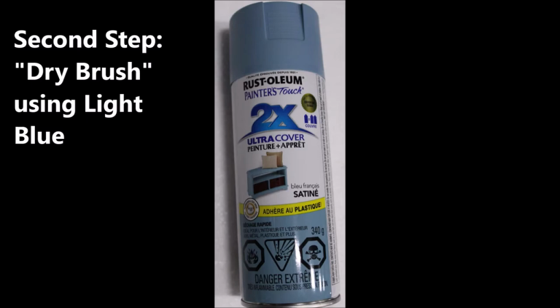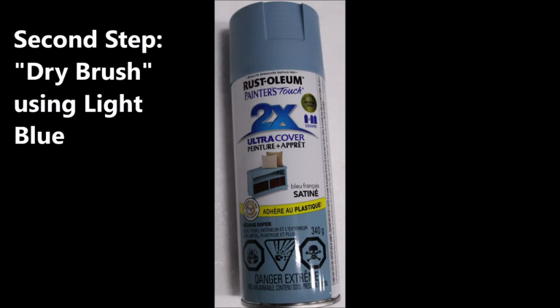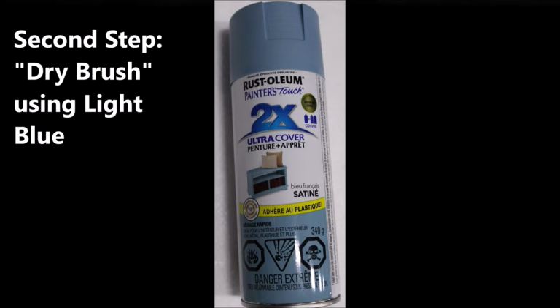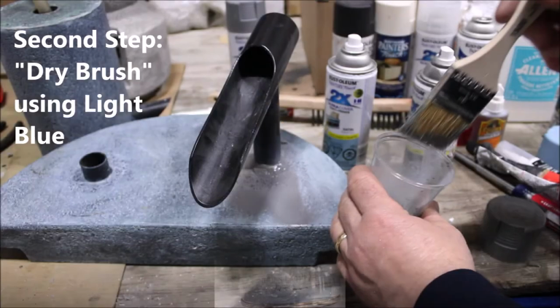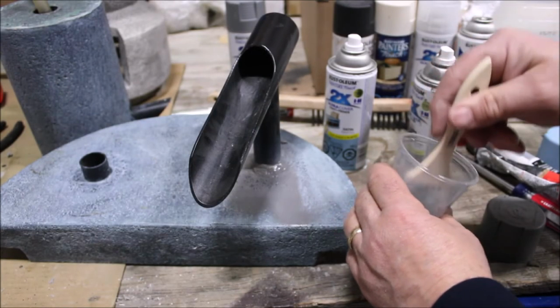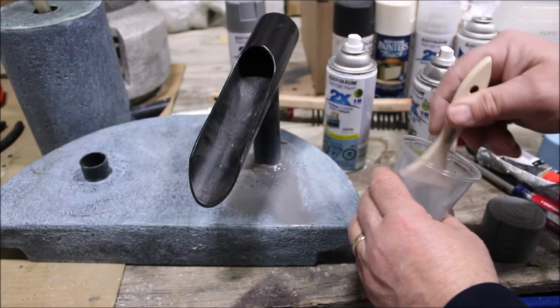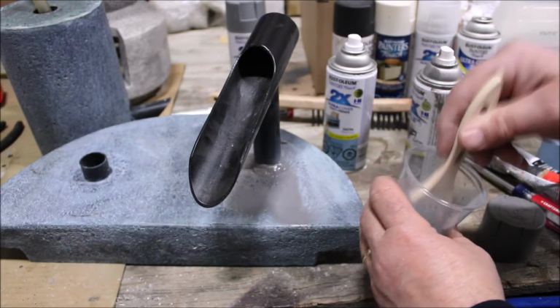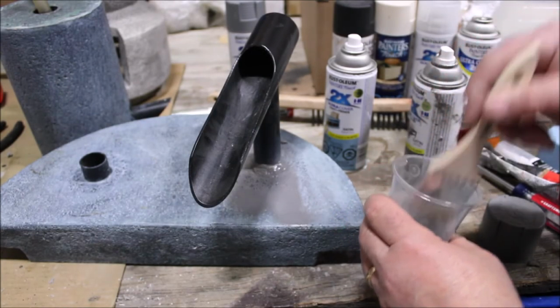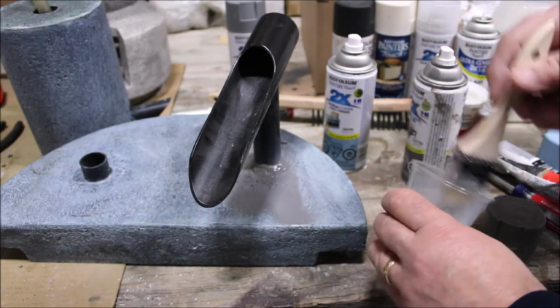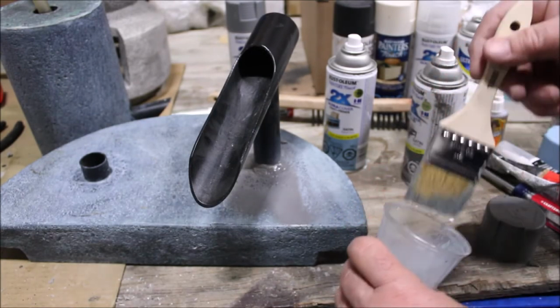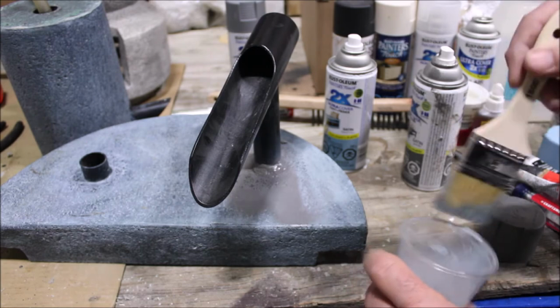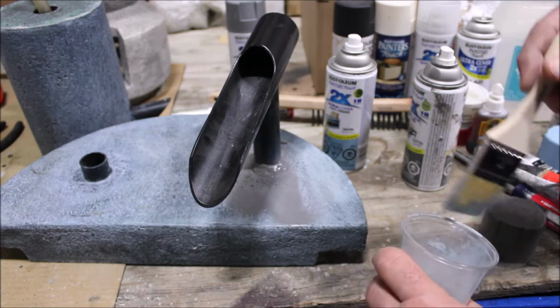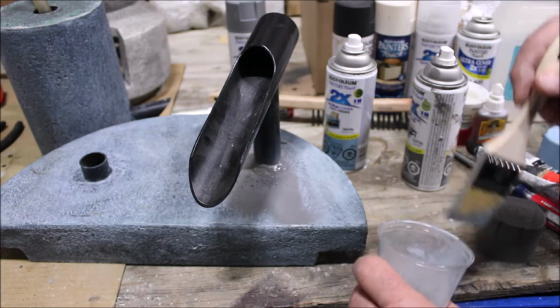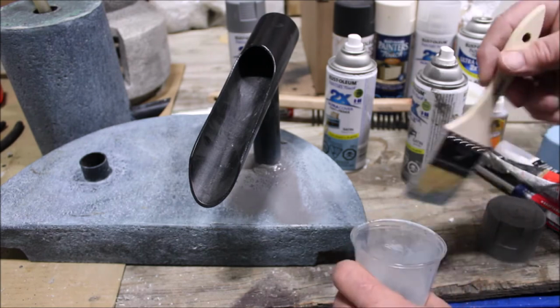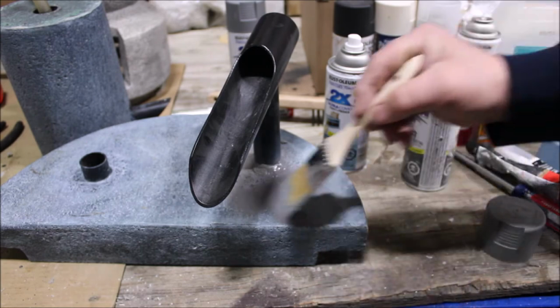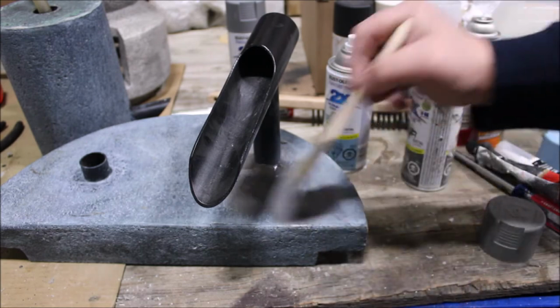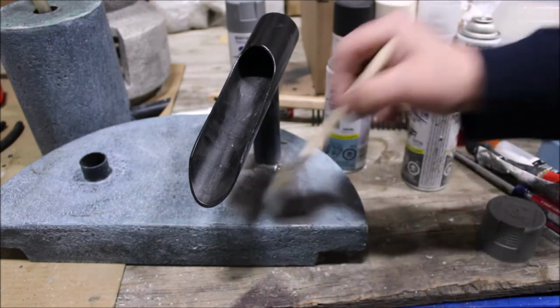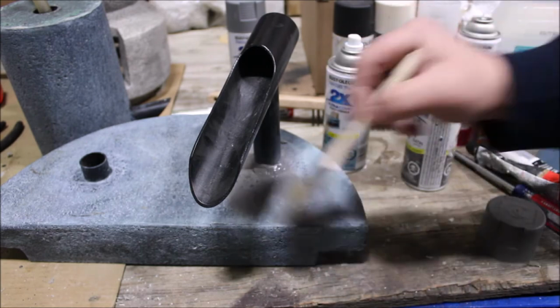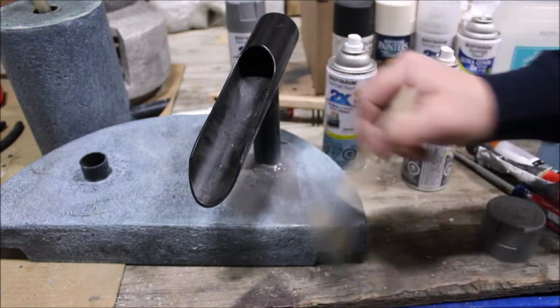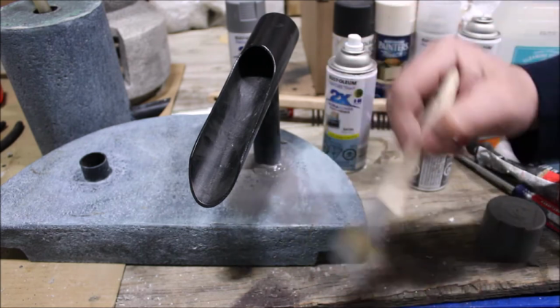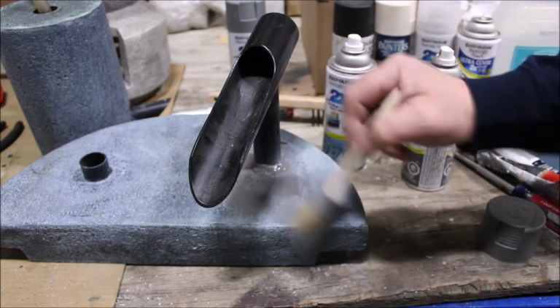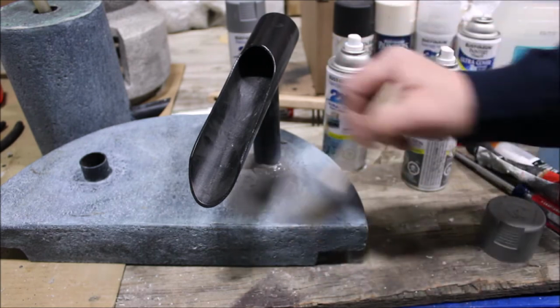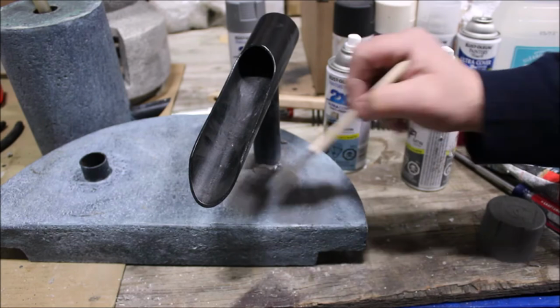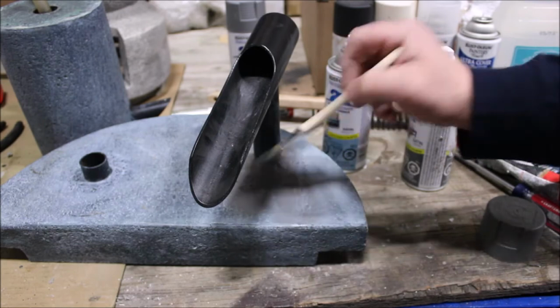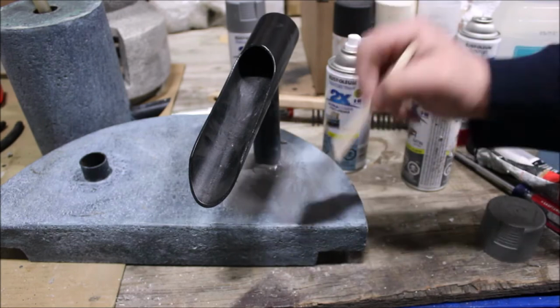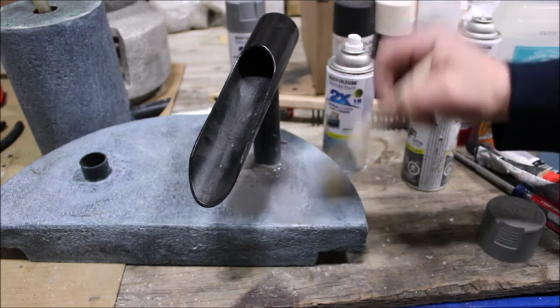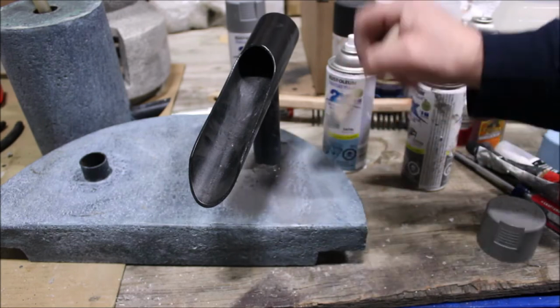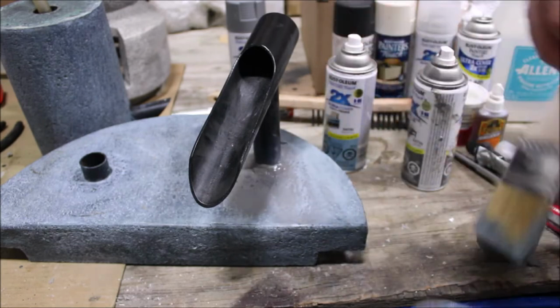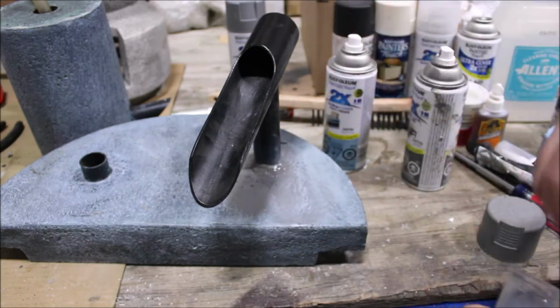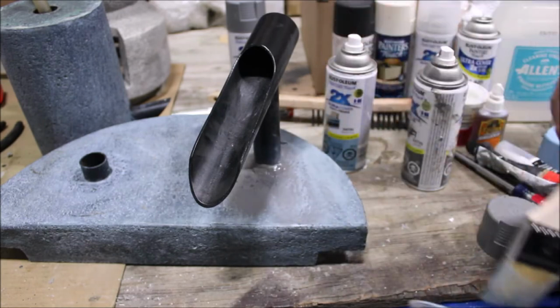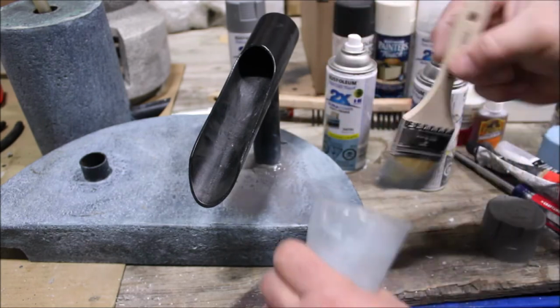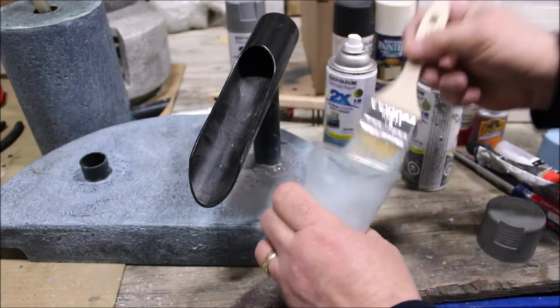One method is to use a cup or other vessel to spray a small amount of the paint, dip your brush in, and take out most of the paint so your brush is dry — as the name implies —